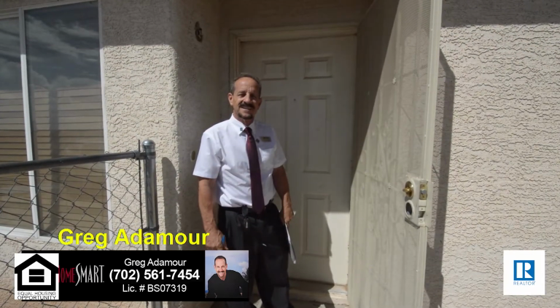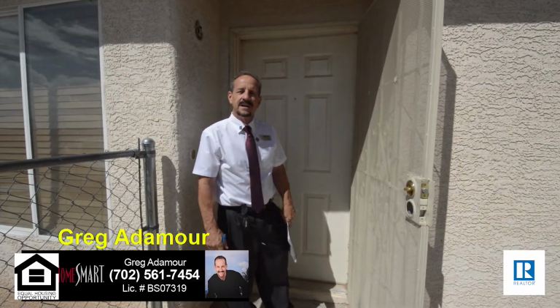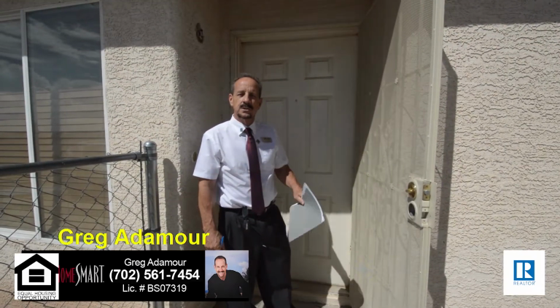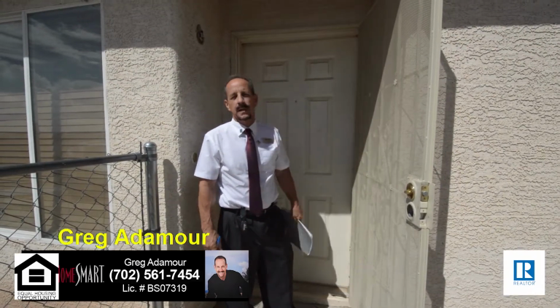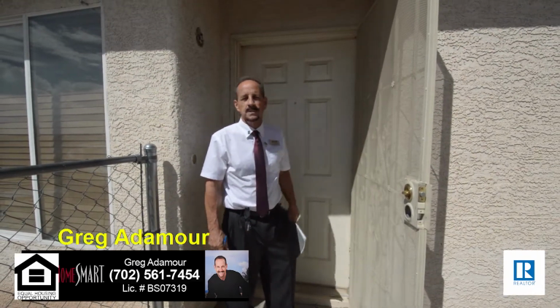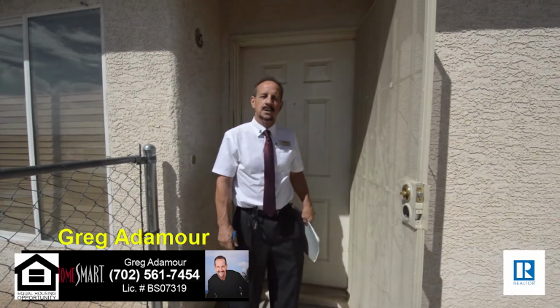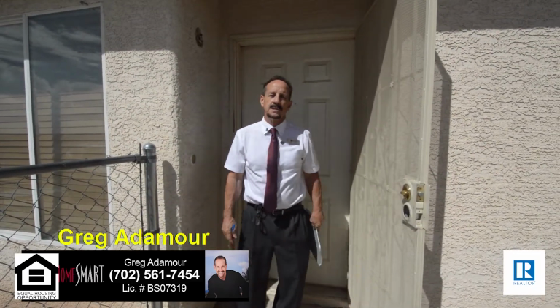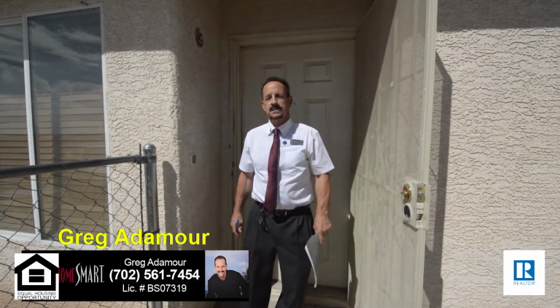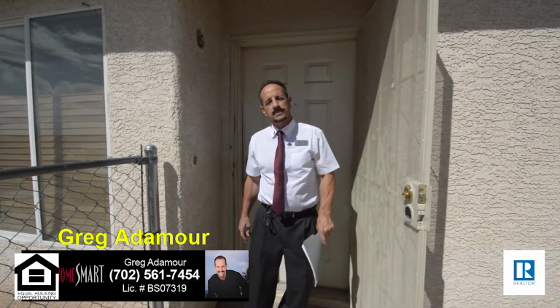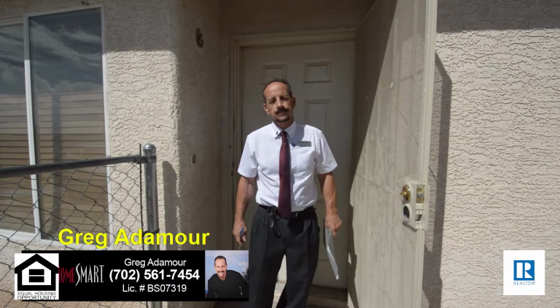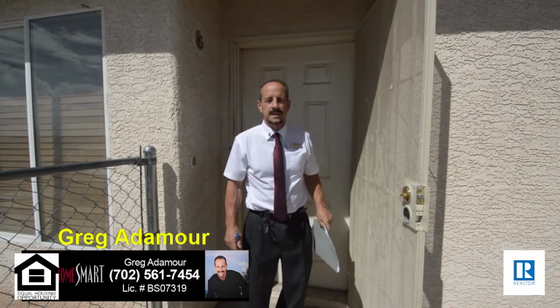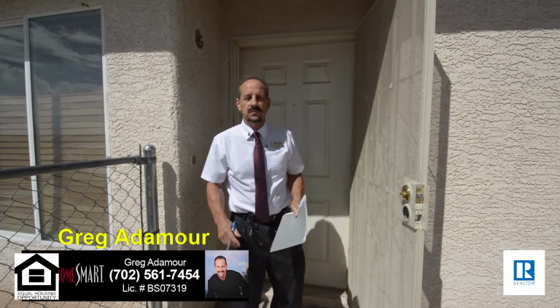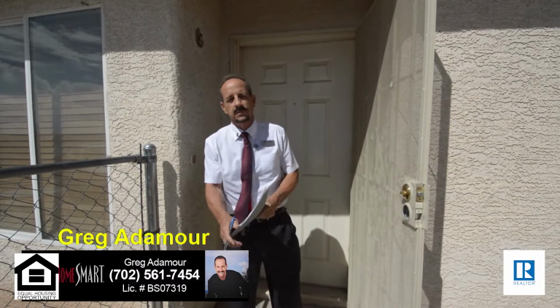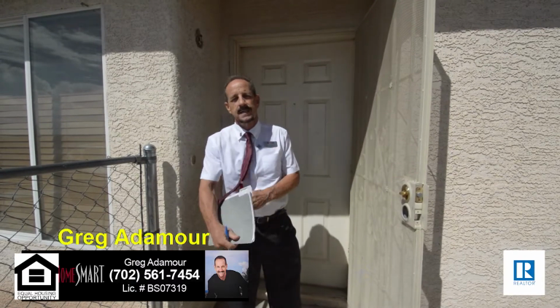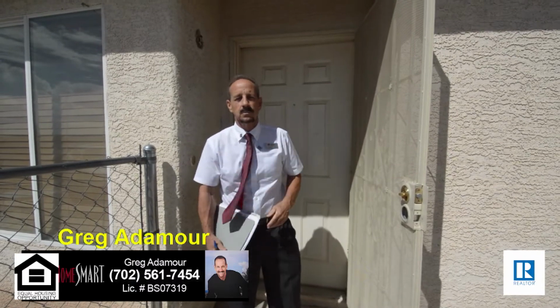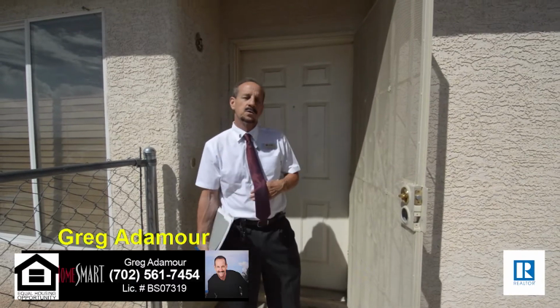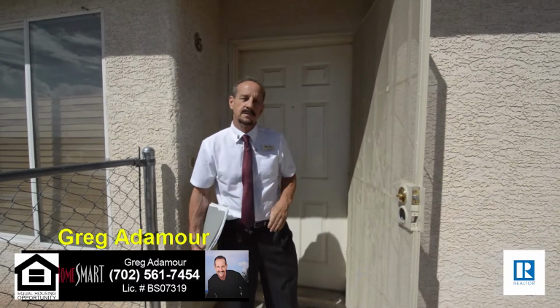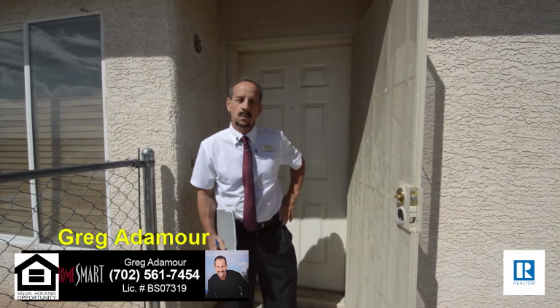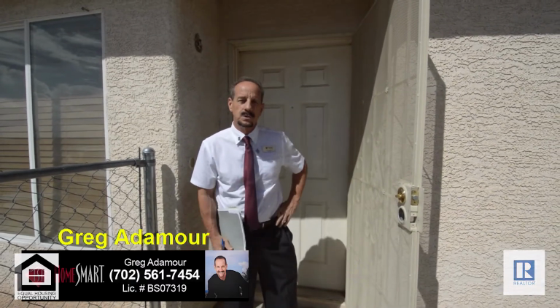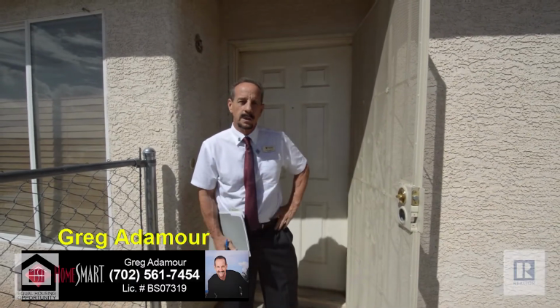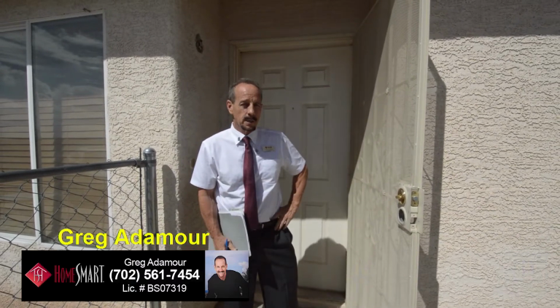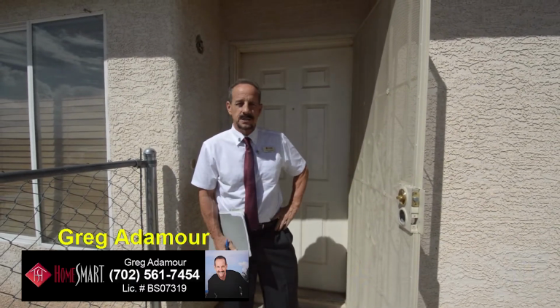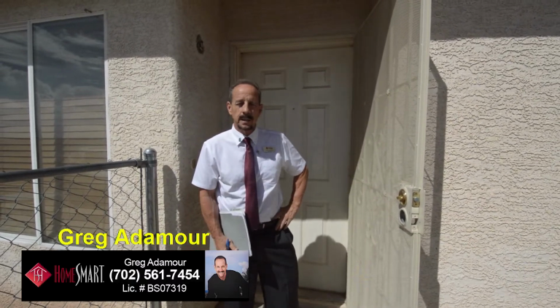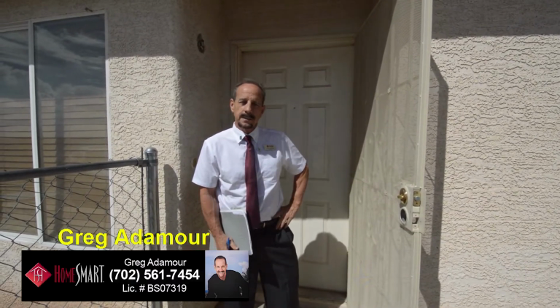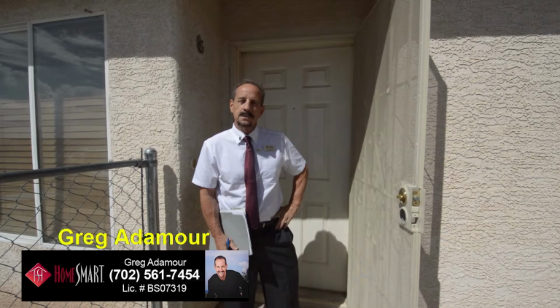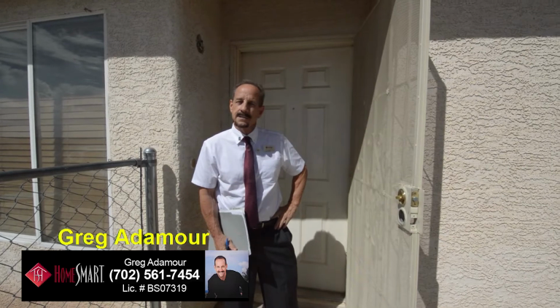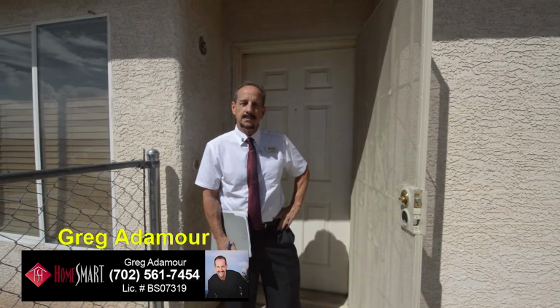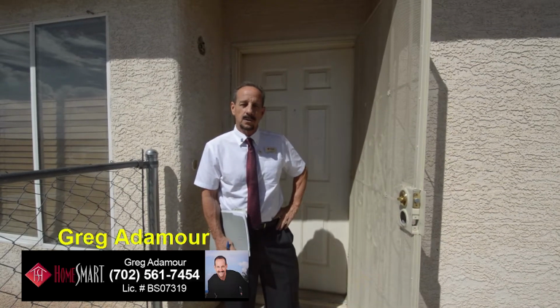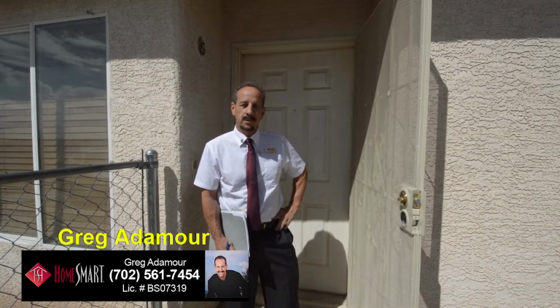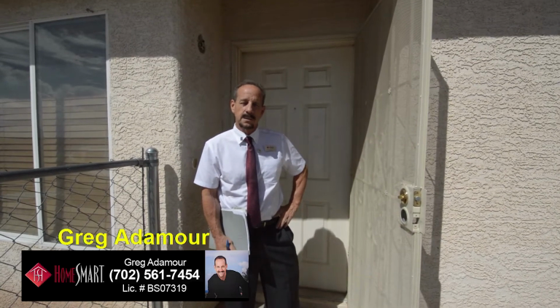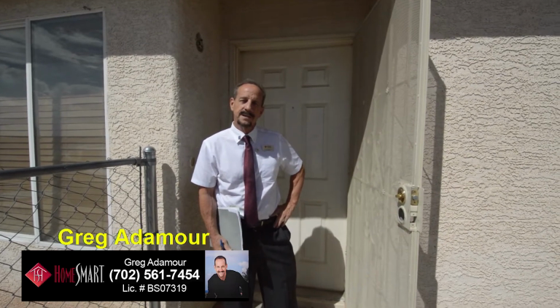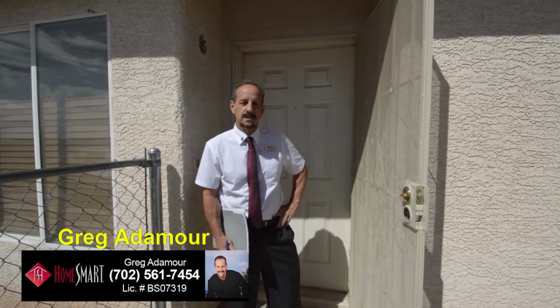Greg Atimore presenting a new listing on Sunrise Mountain. It has a beautiful view of the city. It's almost 1,400 feet, one story, no HOA. It needs a little TLC, but it's a great price. Come on in and take a look.